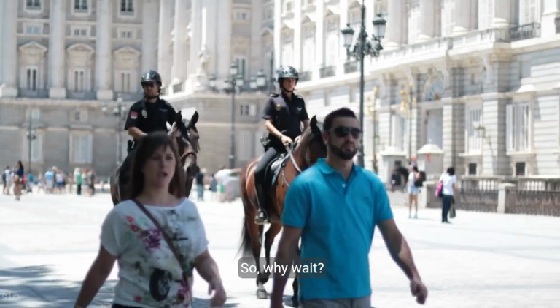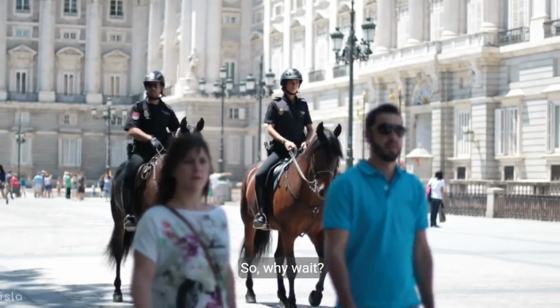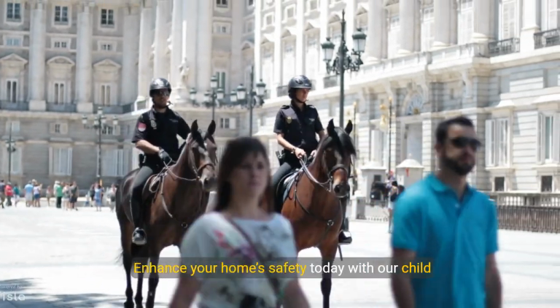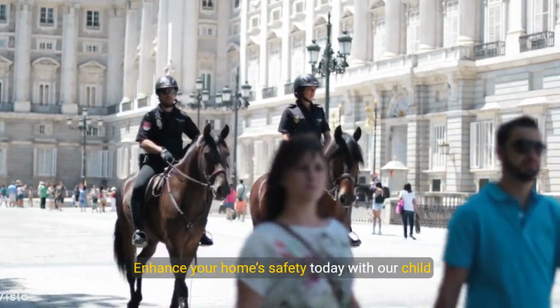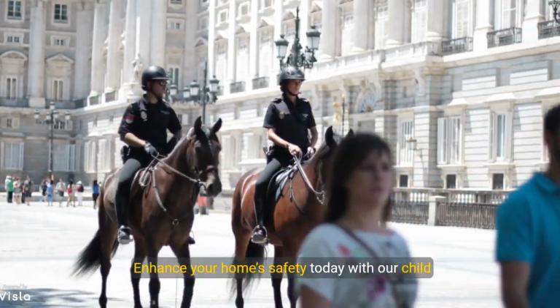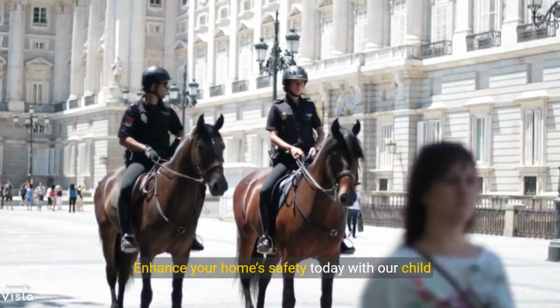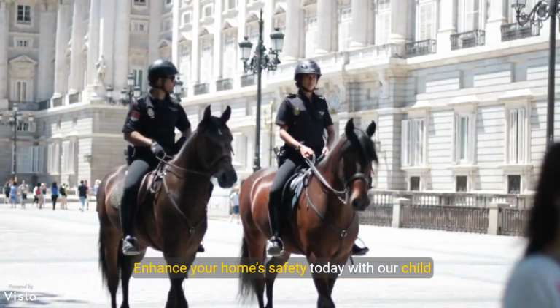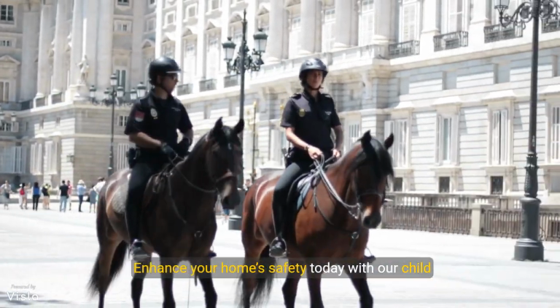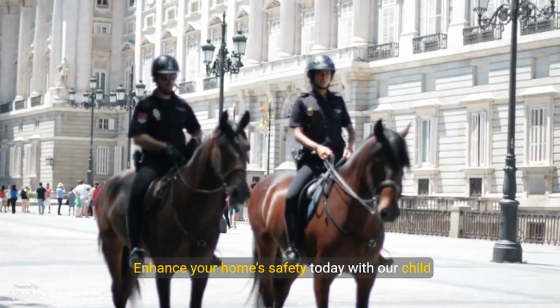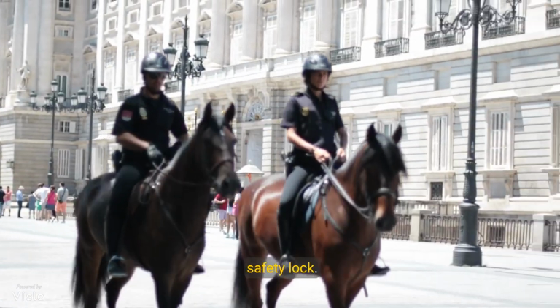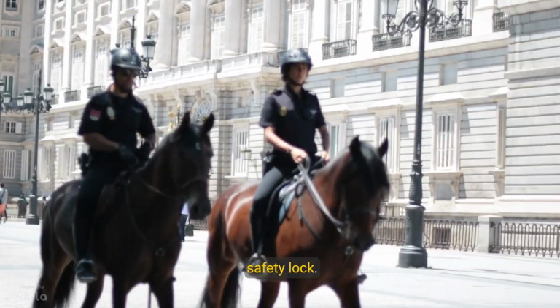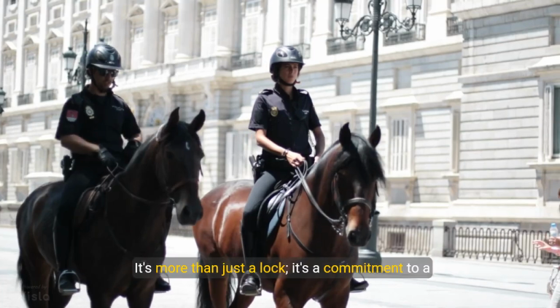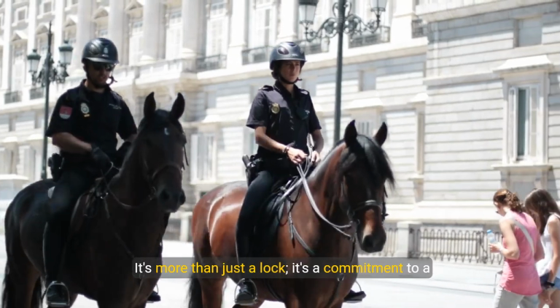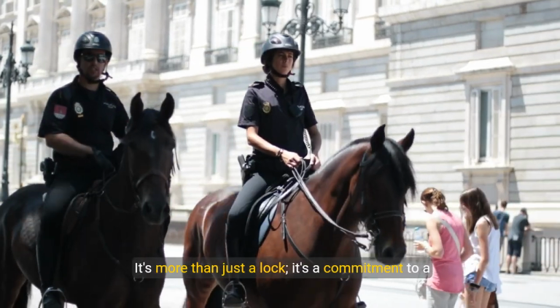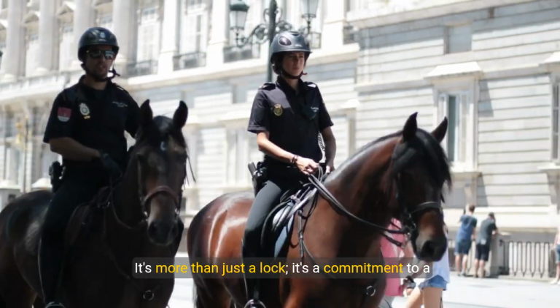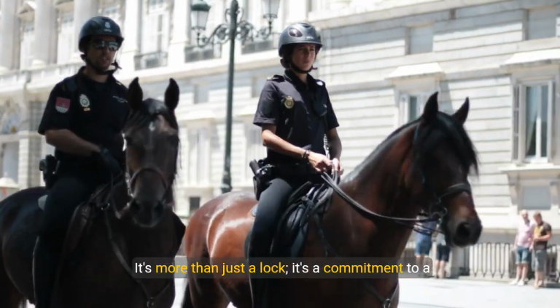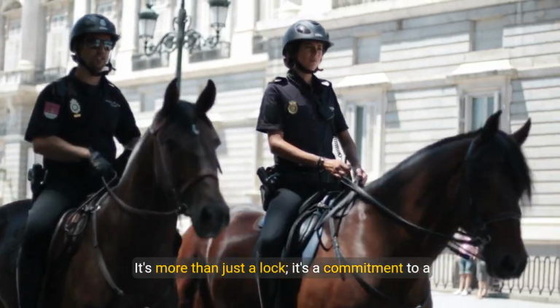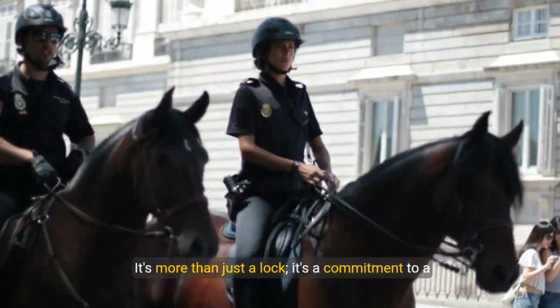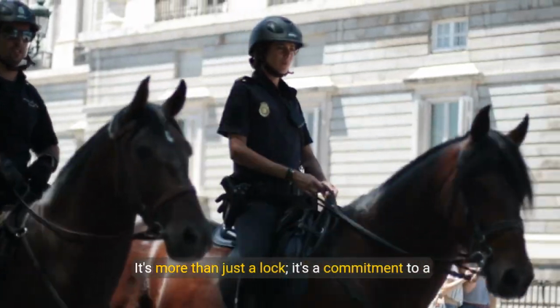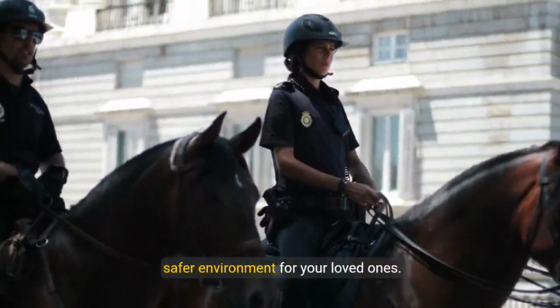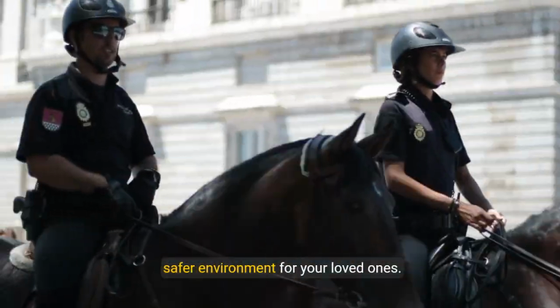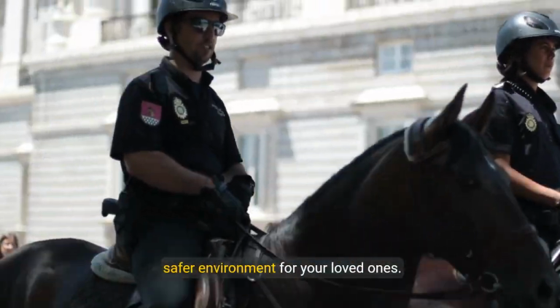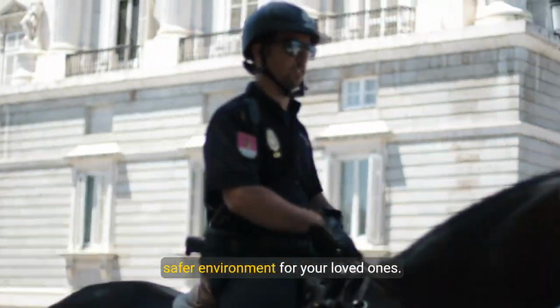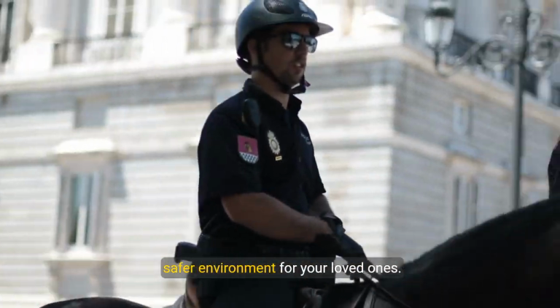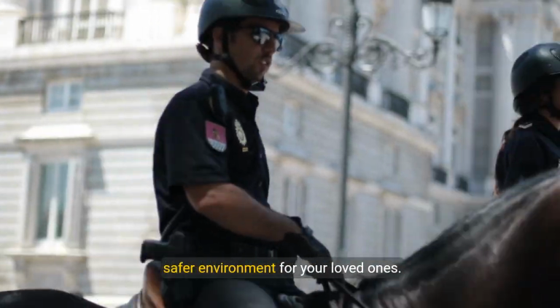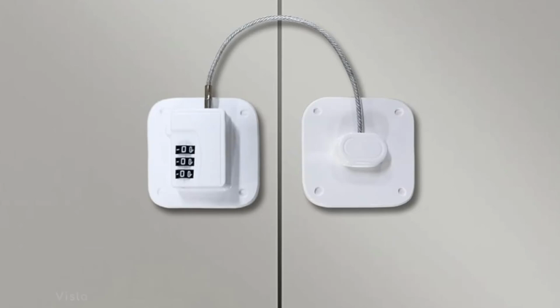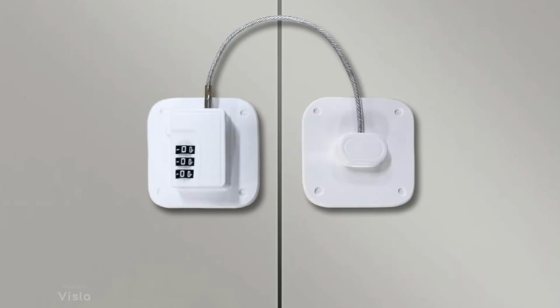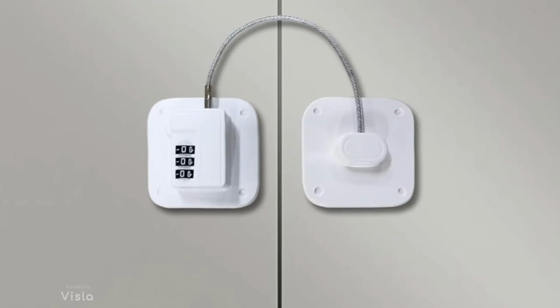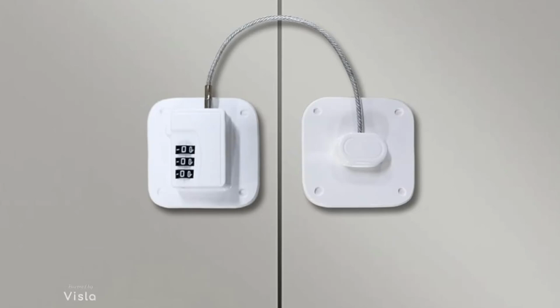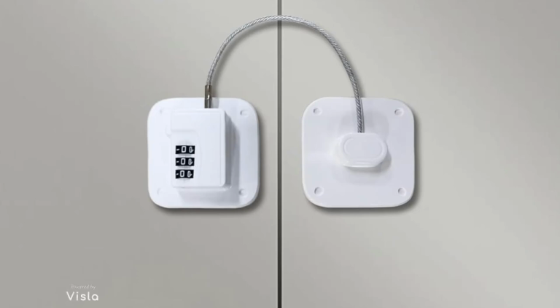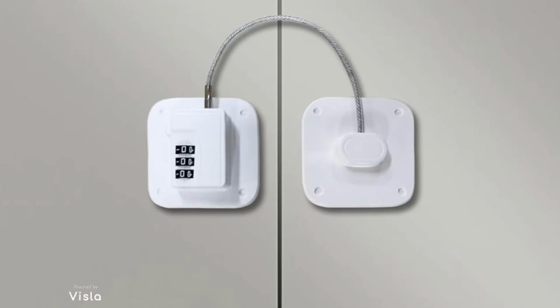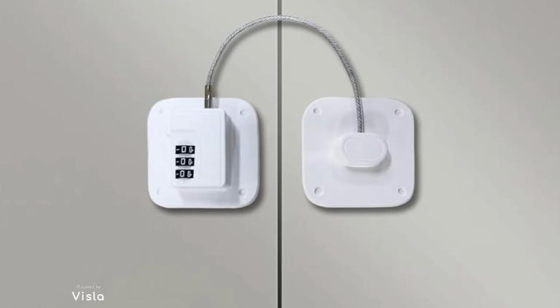Why wait? Enhance your home's safety today with our Child Safety Lock. It's more than just a lock — it's a commitment to a safer environment for your loved ones.